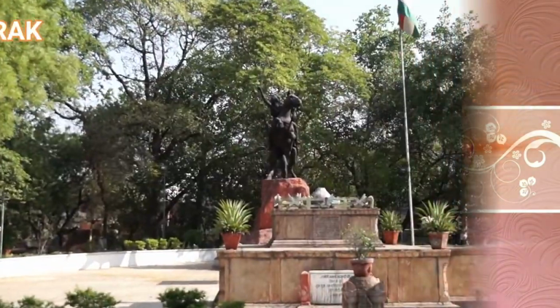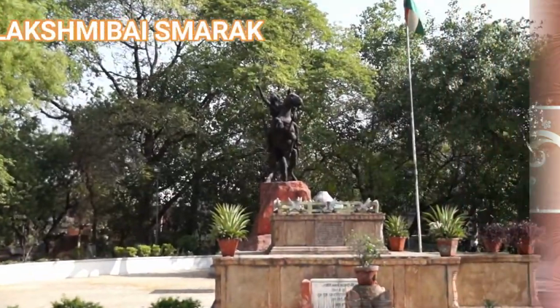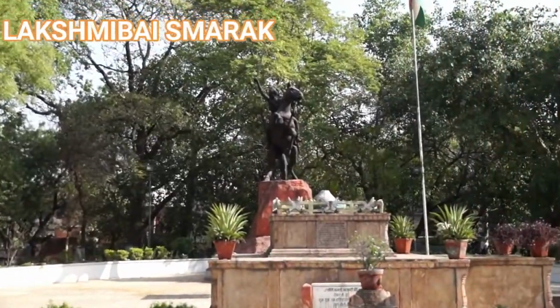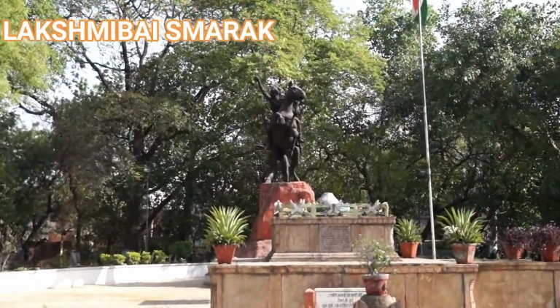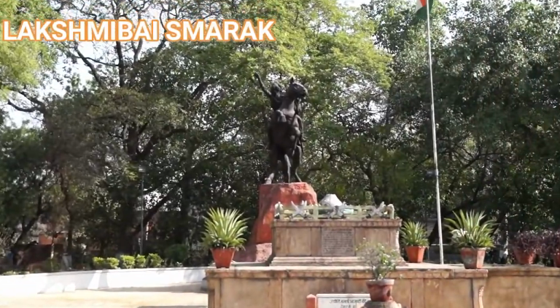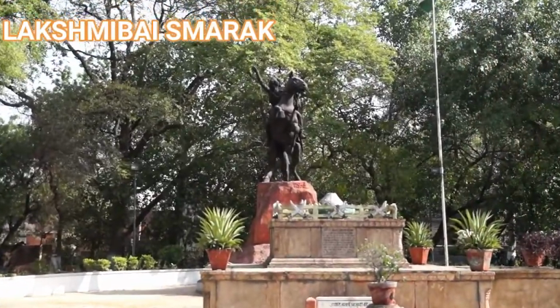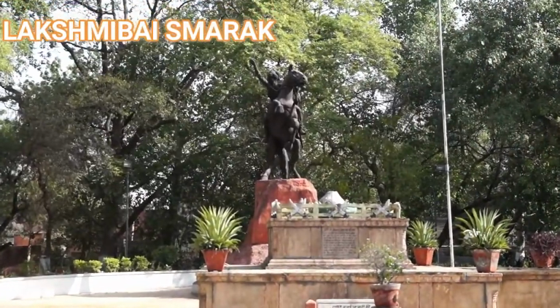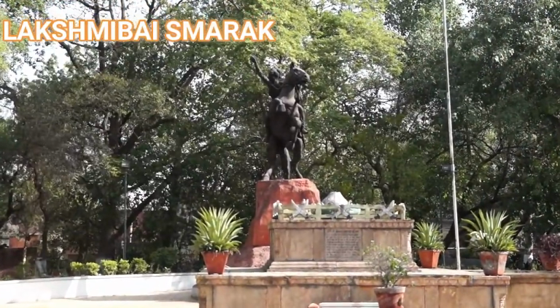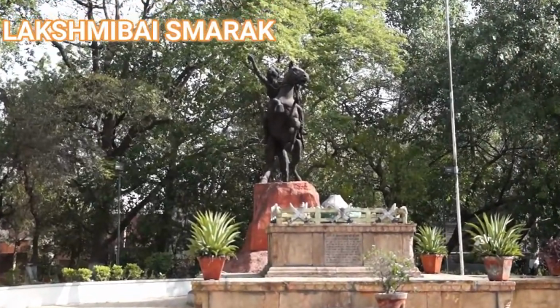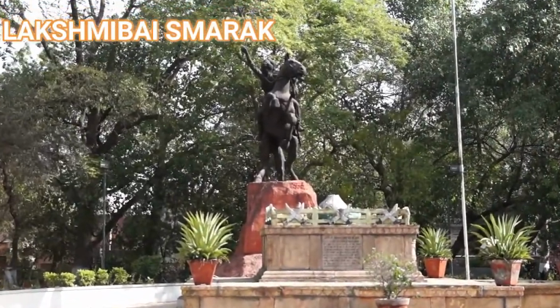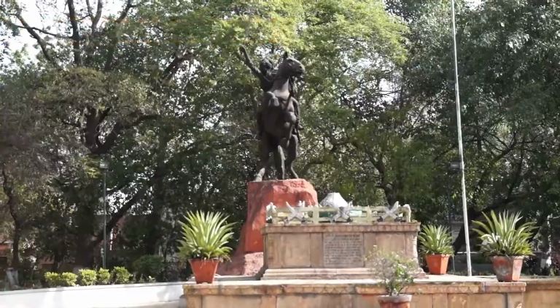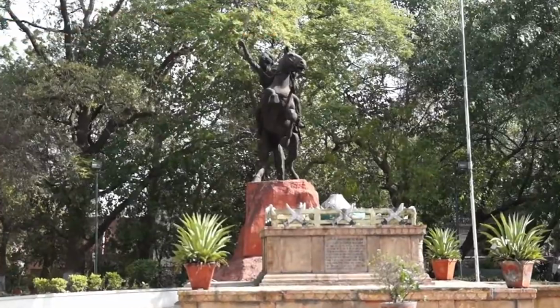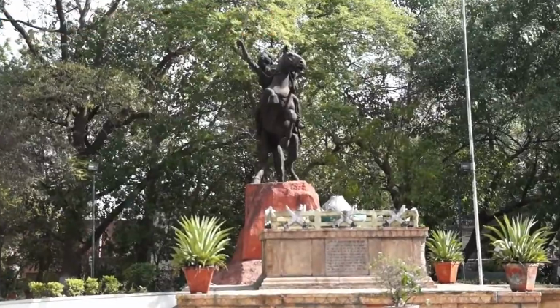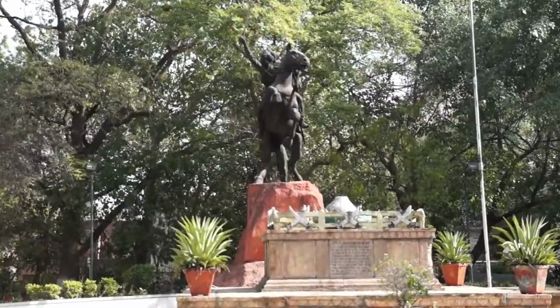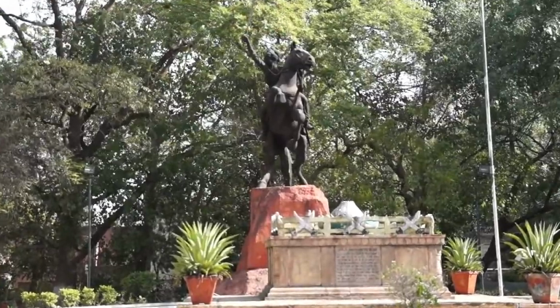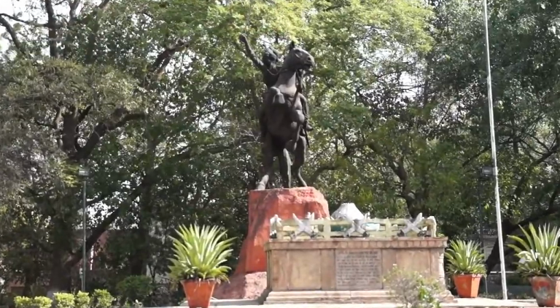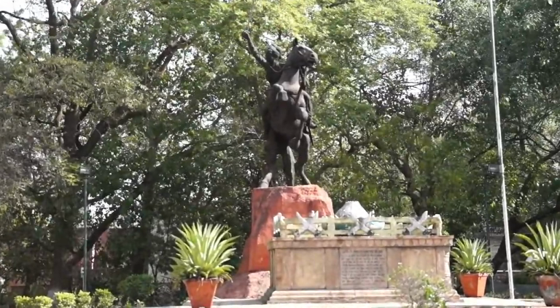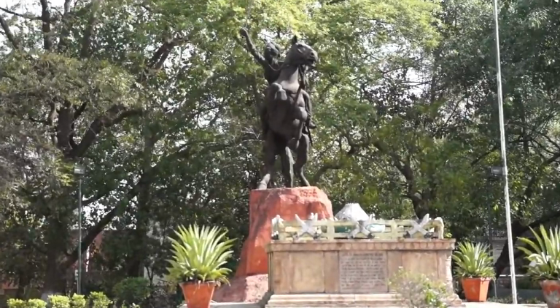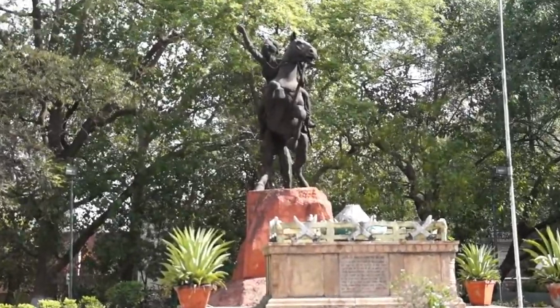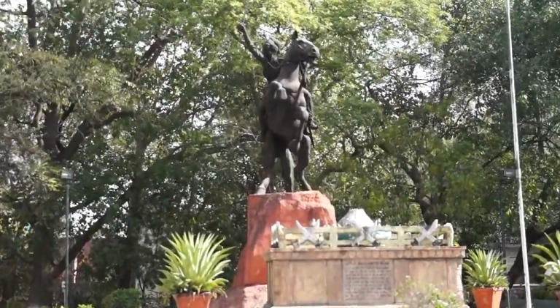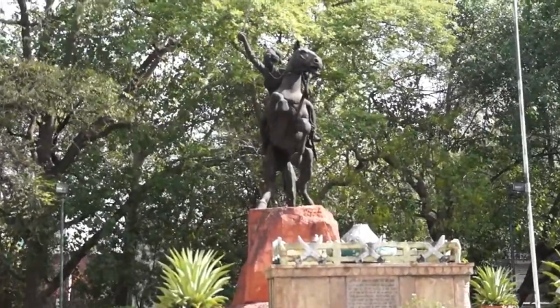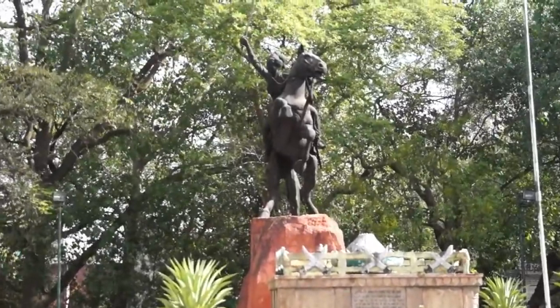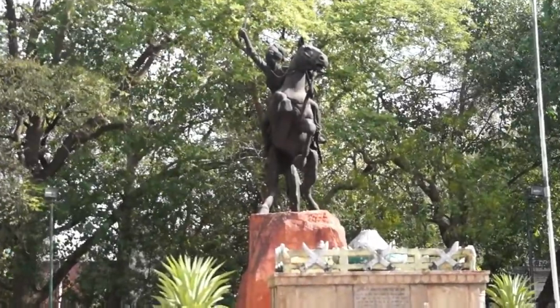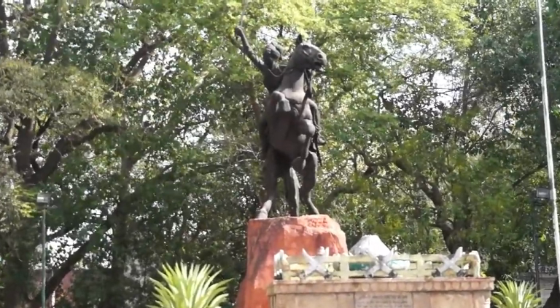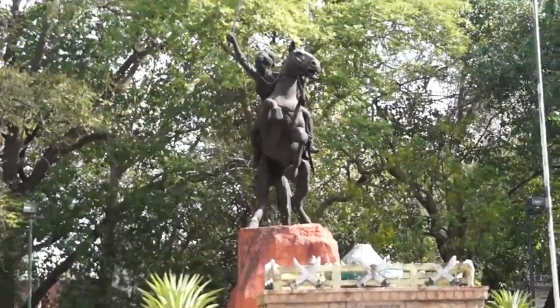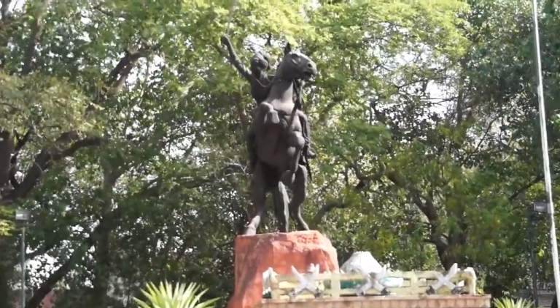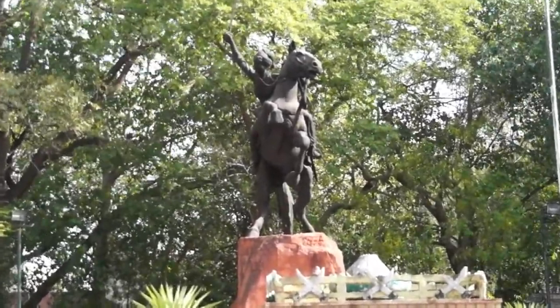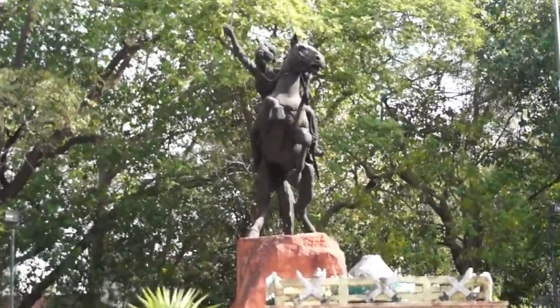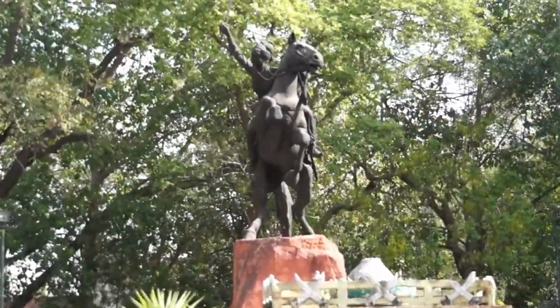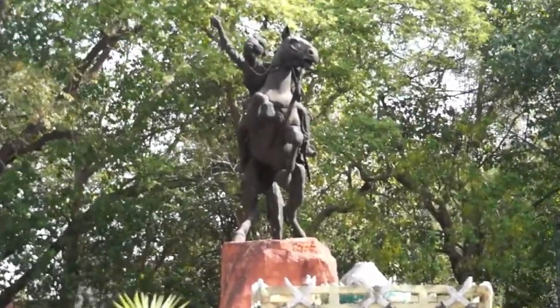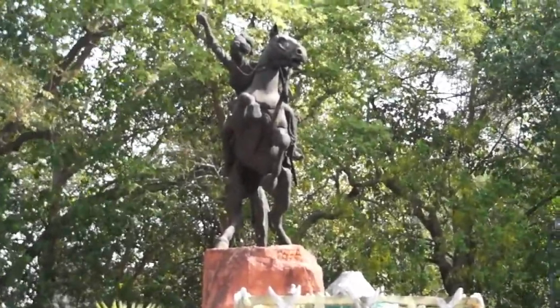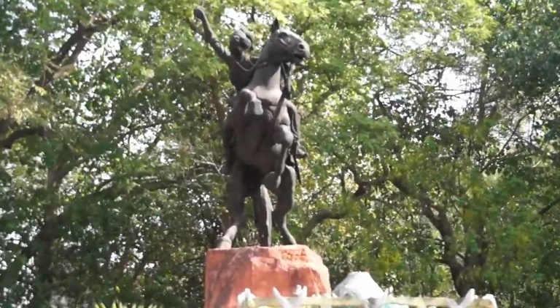Maharani Lakshmi Bhai Smarak. After Rani Lakshmi Bhai's horse jumped from the fort, she and her horse are commemorated here.